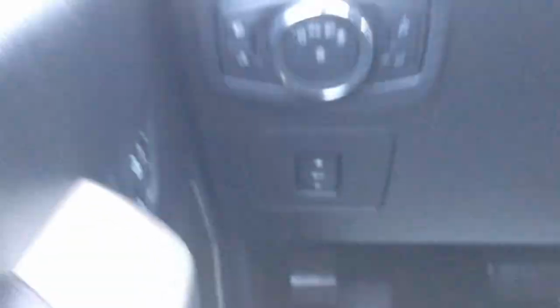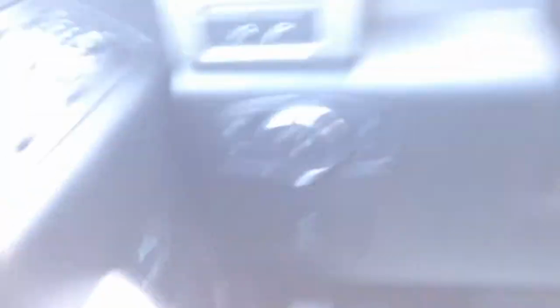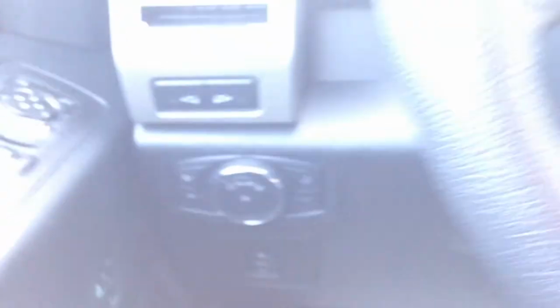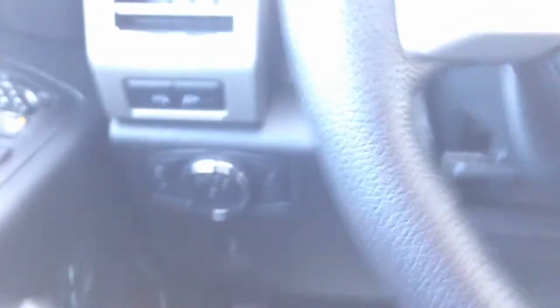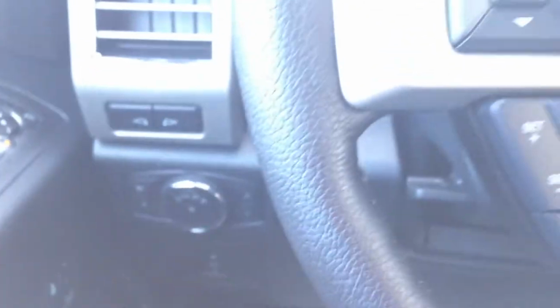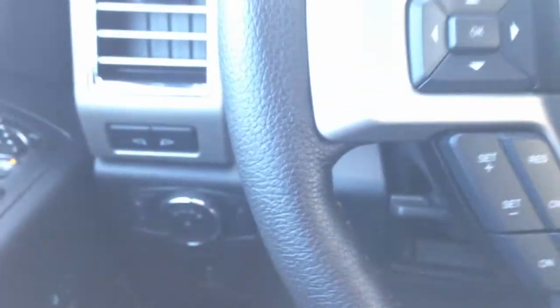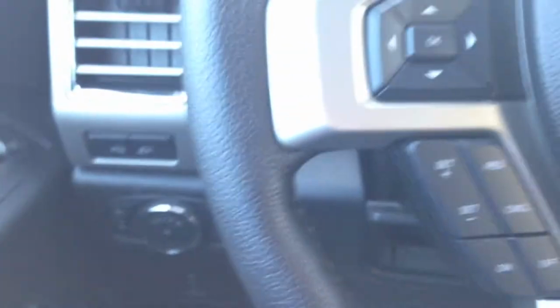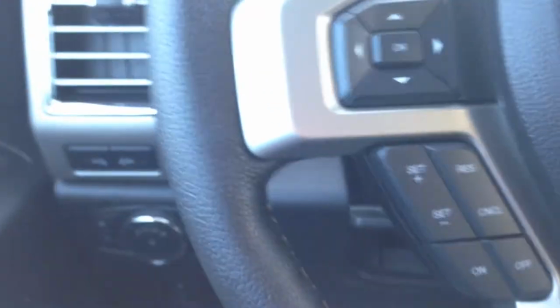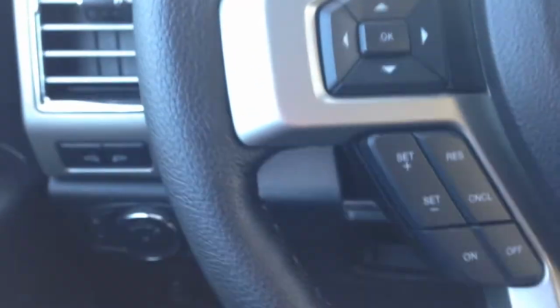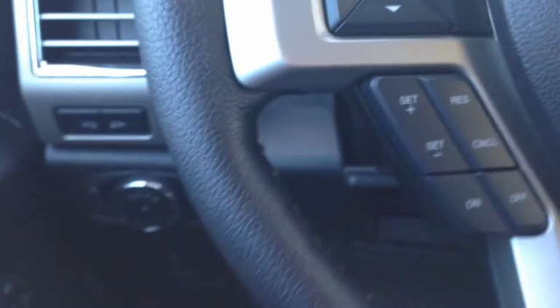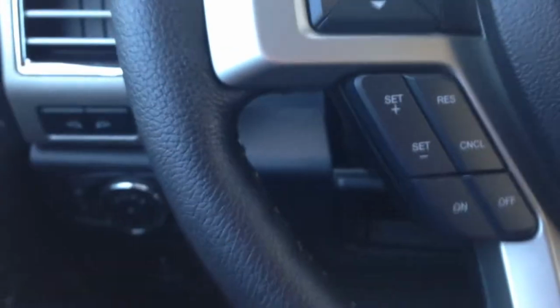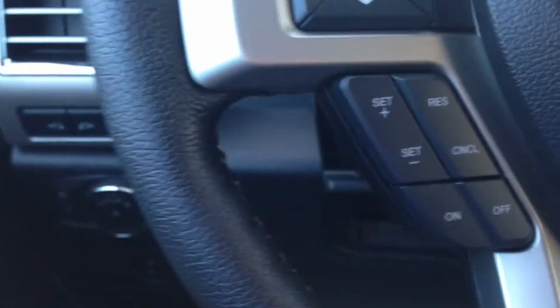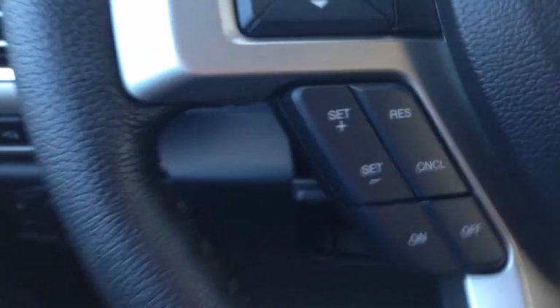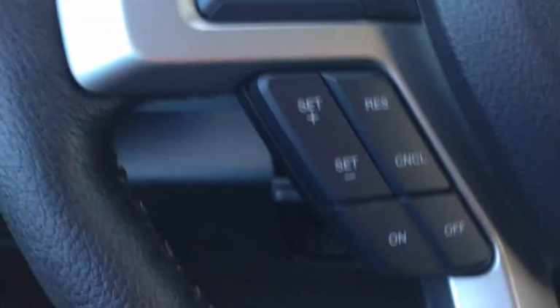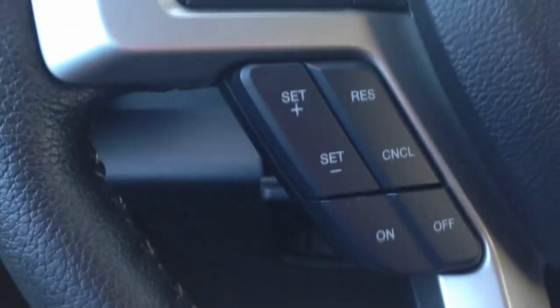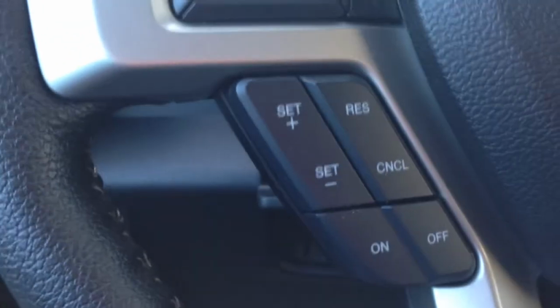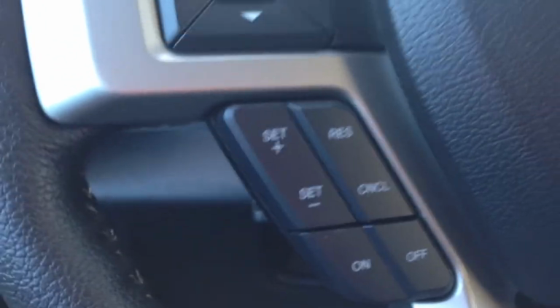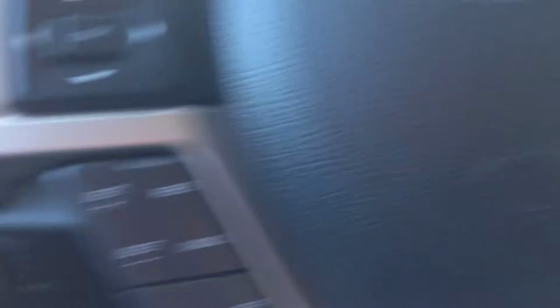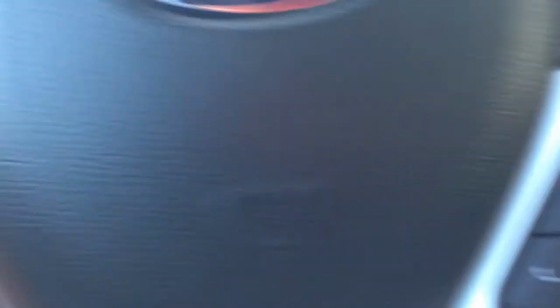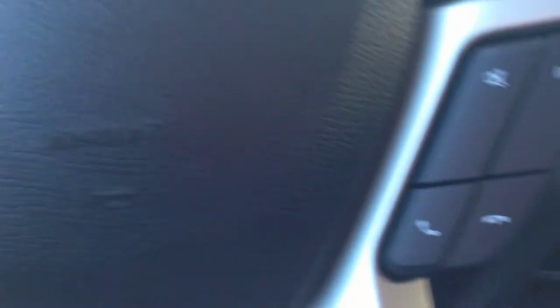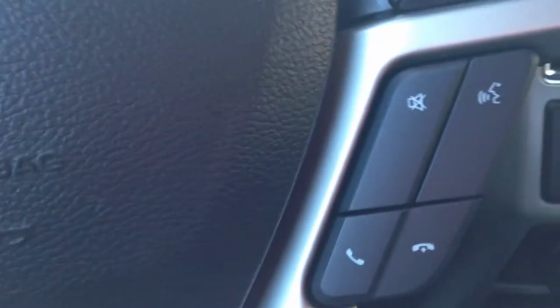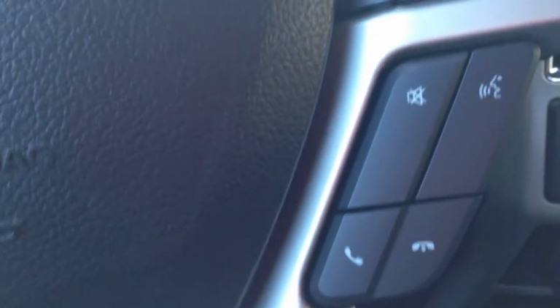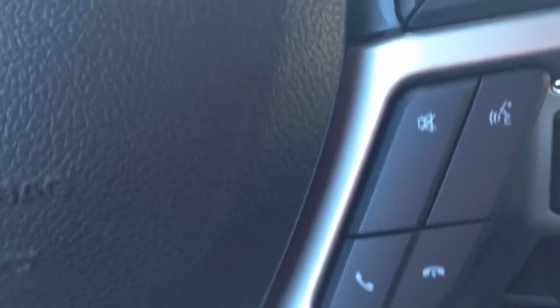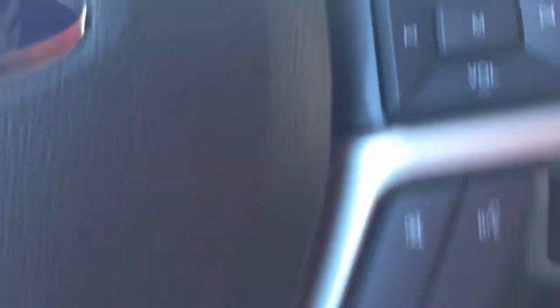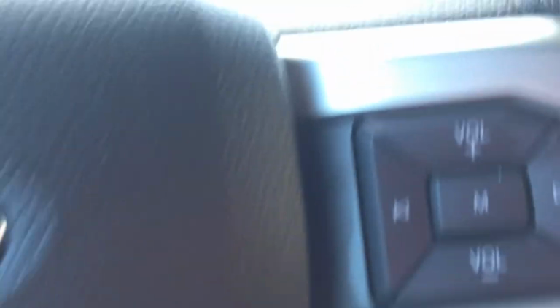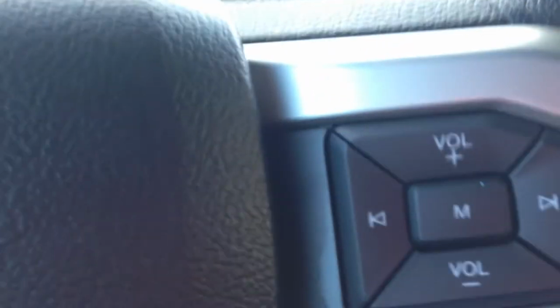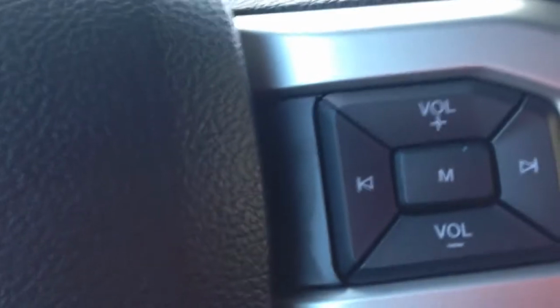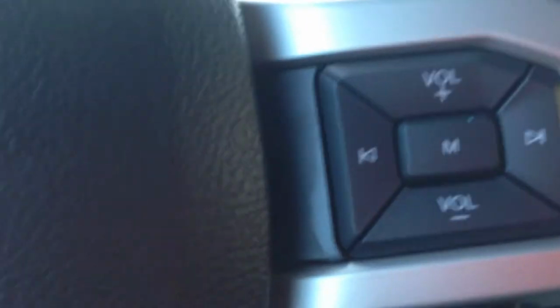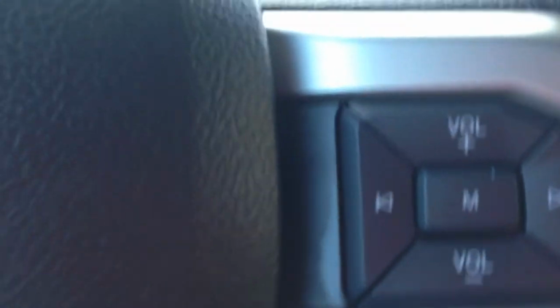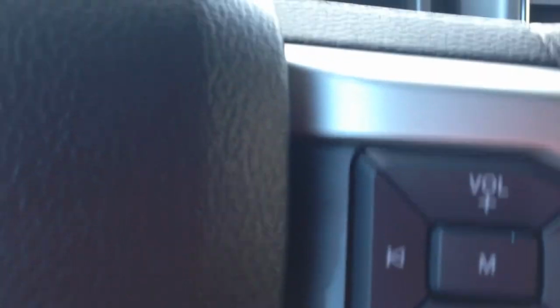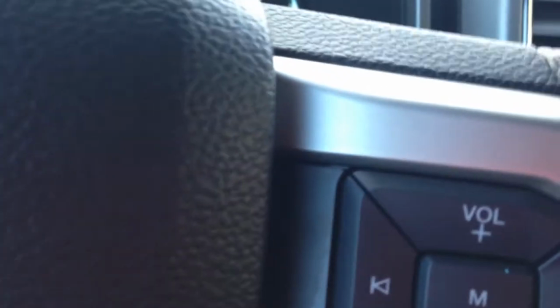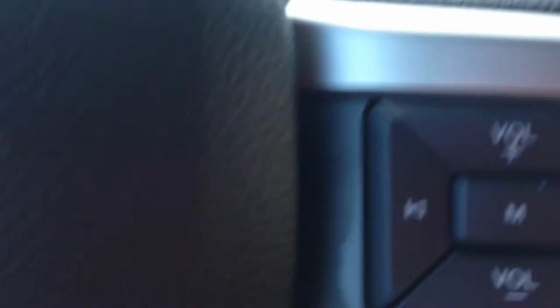Your leather wrapped steering wheel is tilt and telescopic. You have your cruise control, Bluetooth settings, as well as your stereo components at the touch of a finger.